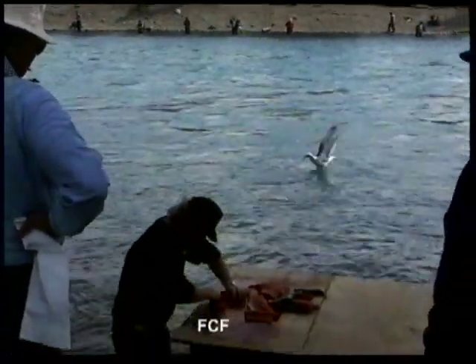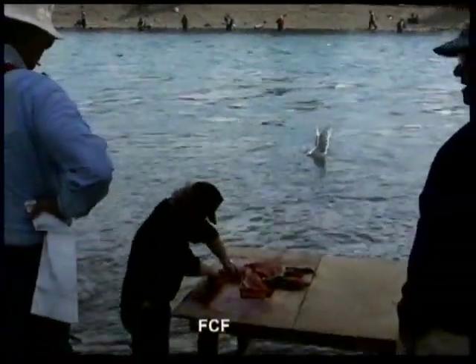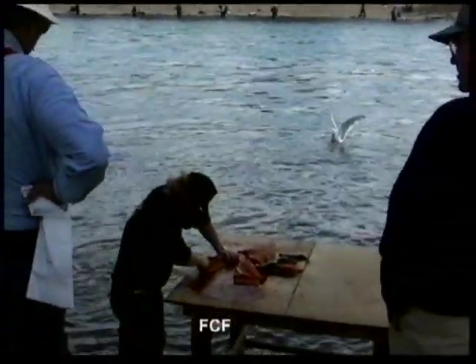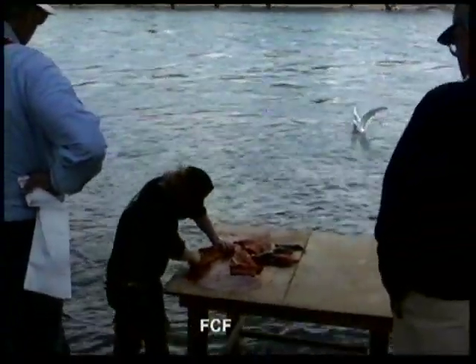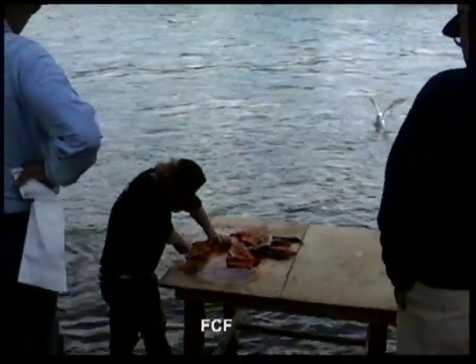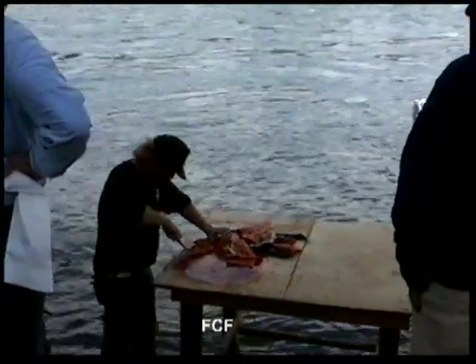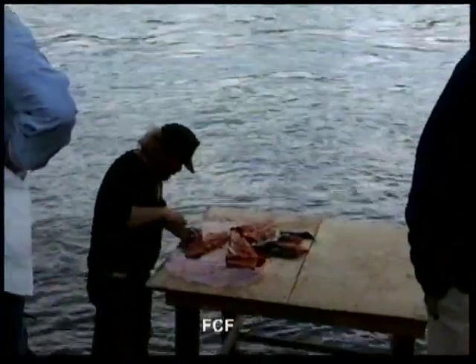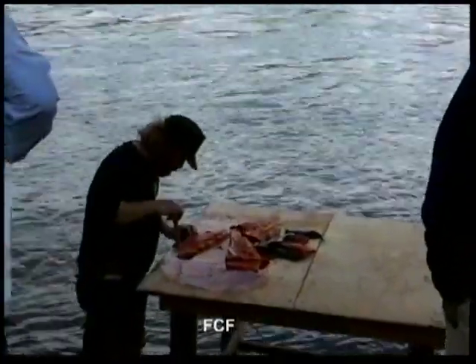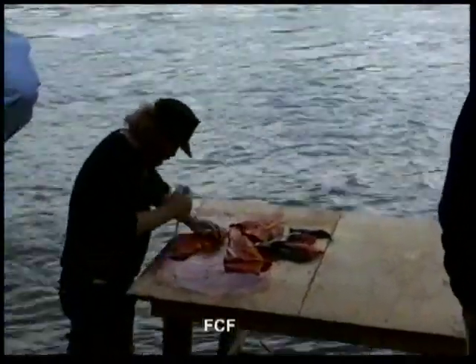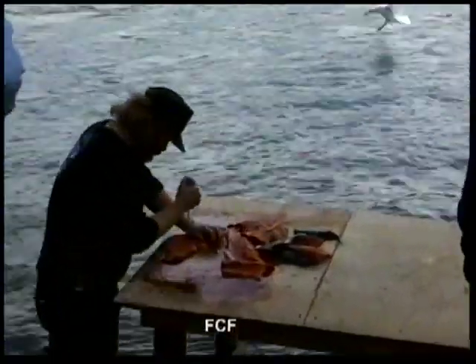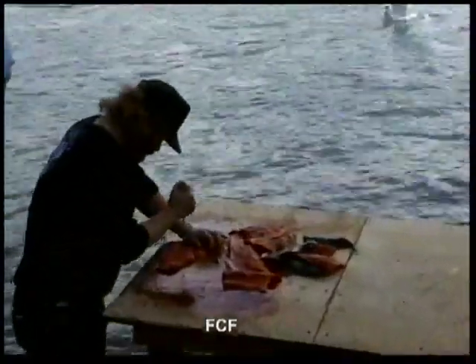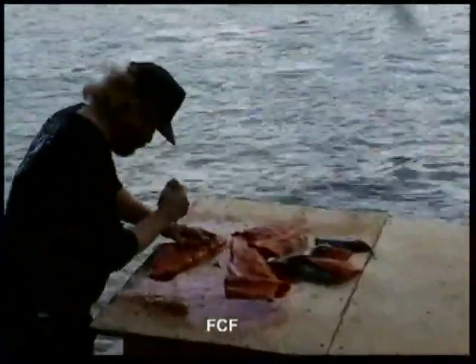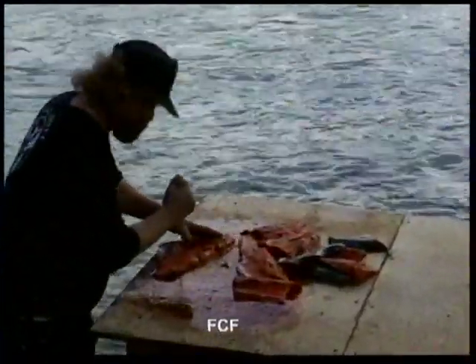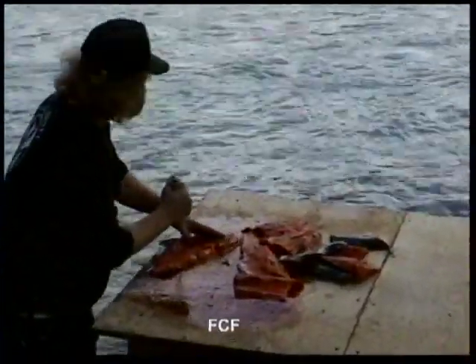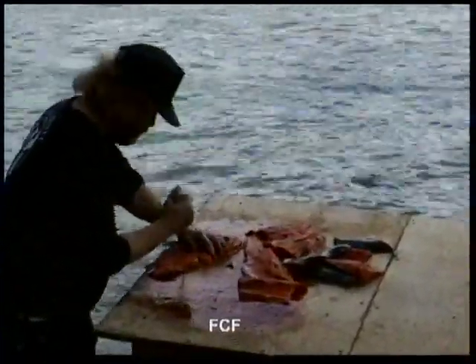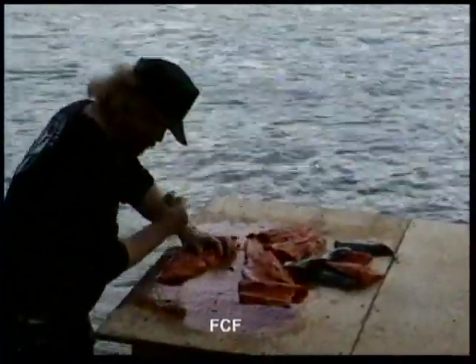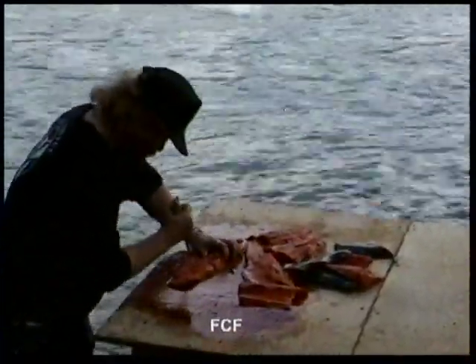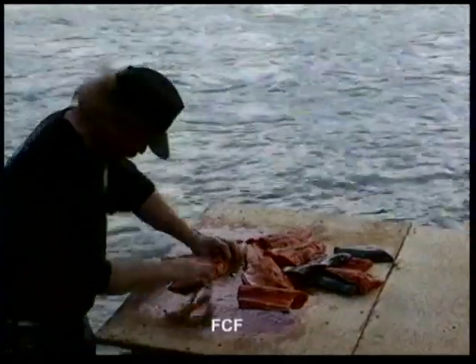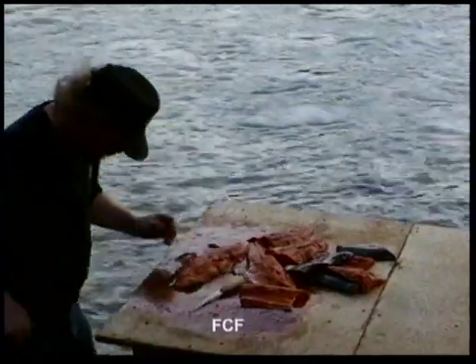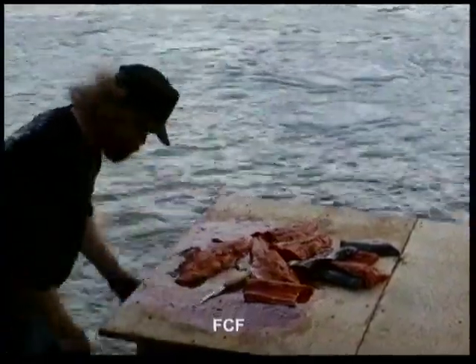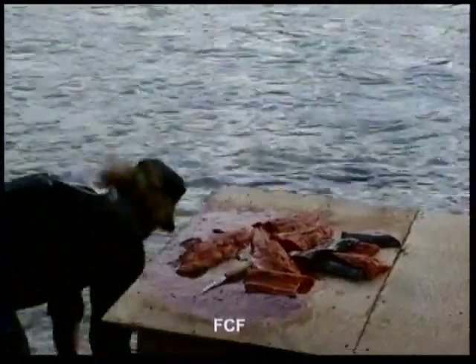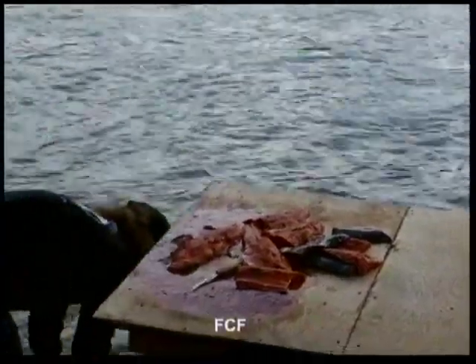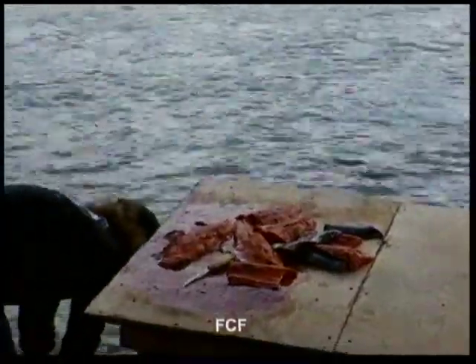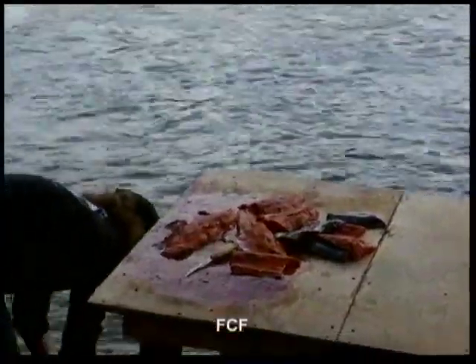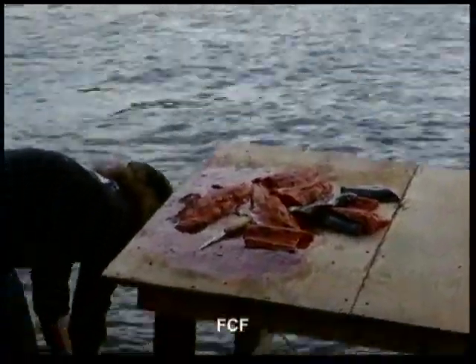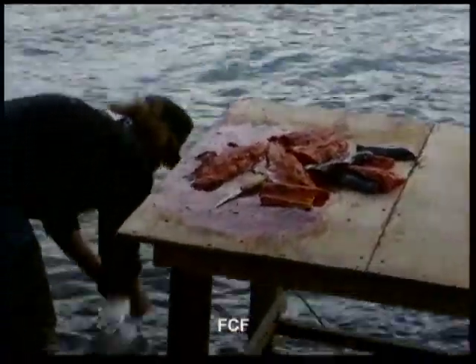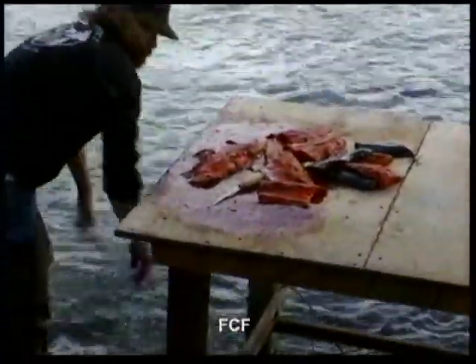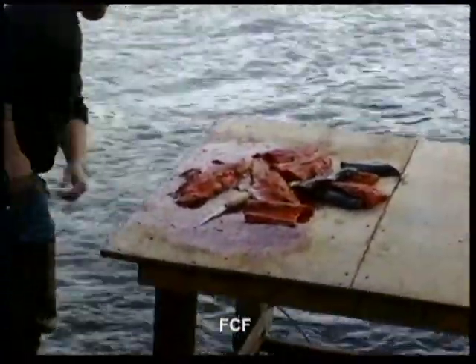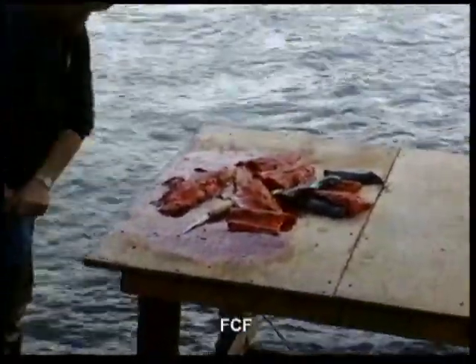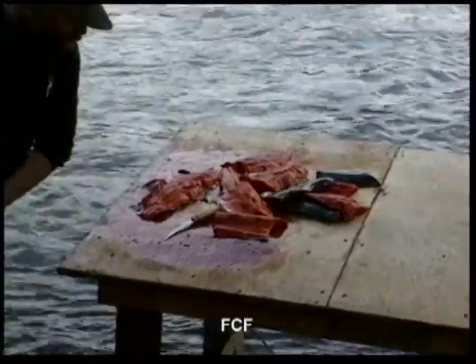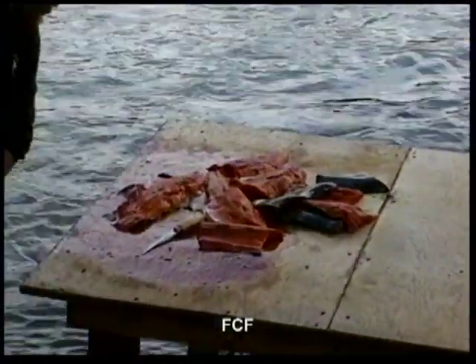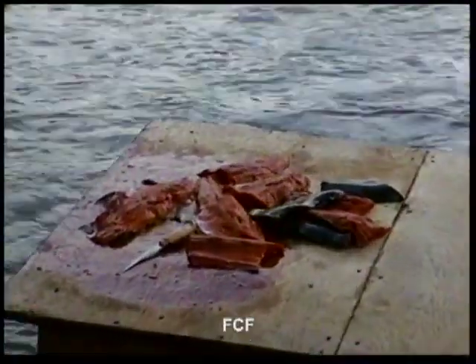Snagging or trying to snag a fish is strictly forbidden. The Russian River is also home to silver salmon, king salmon, trout, and char.